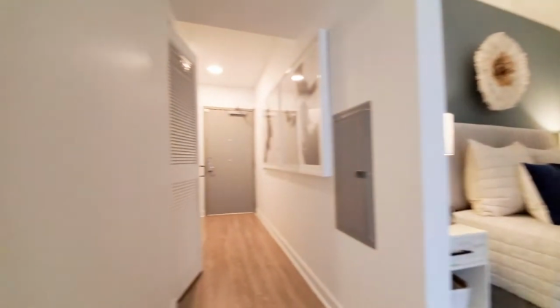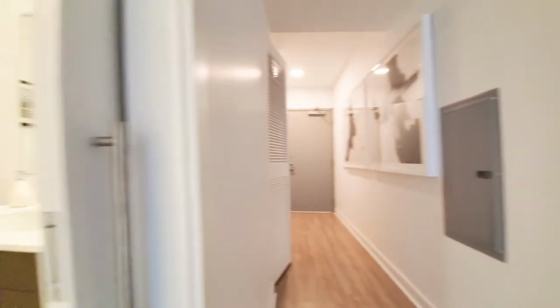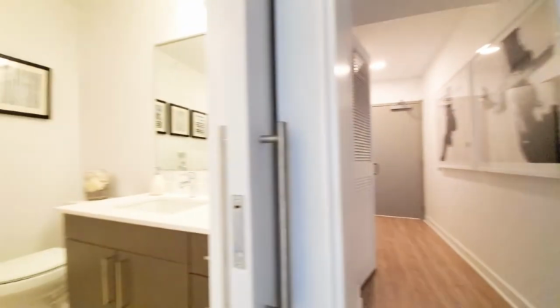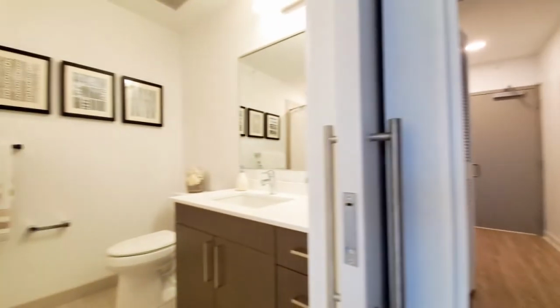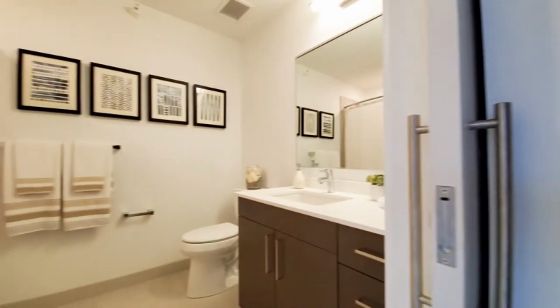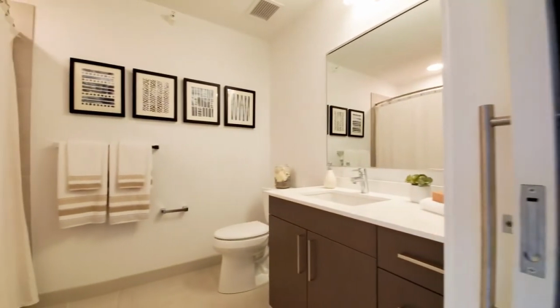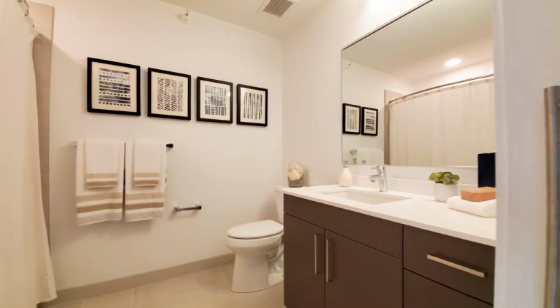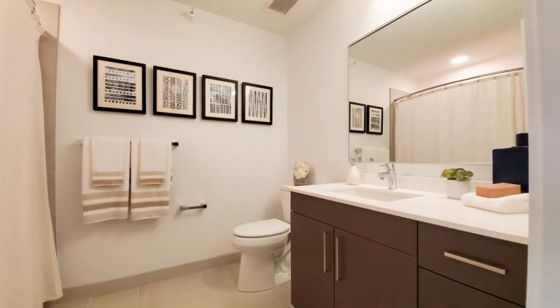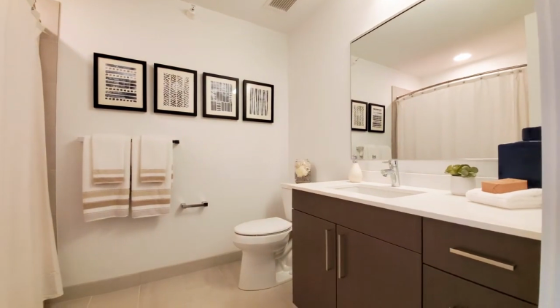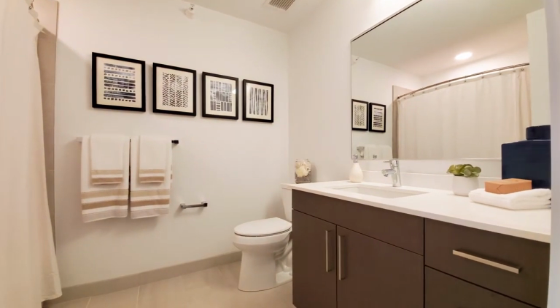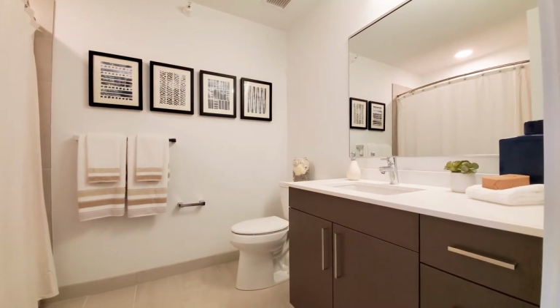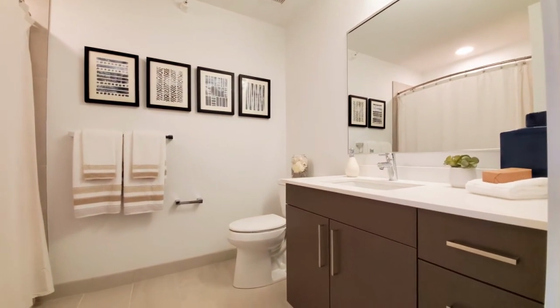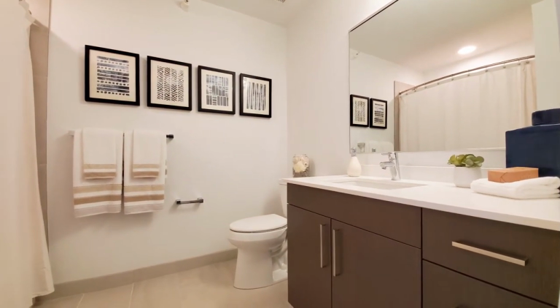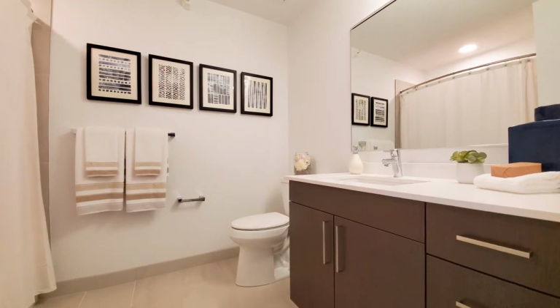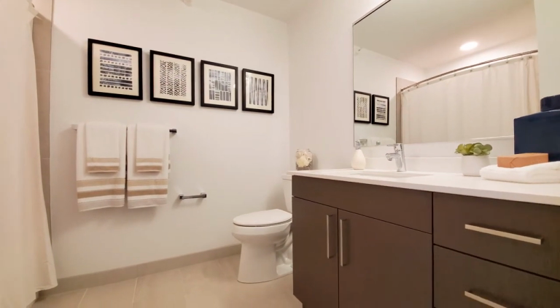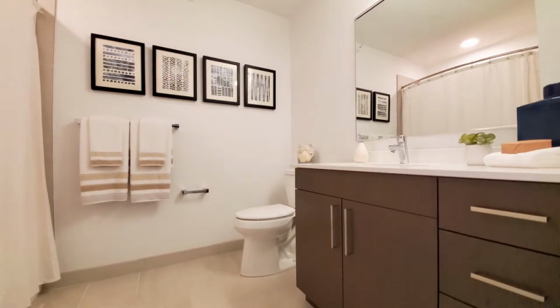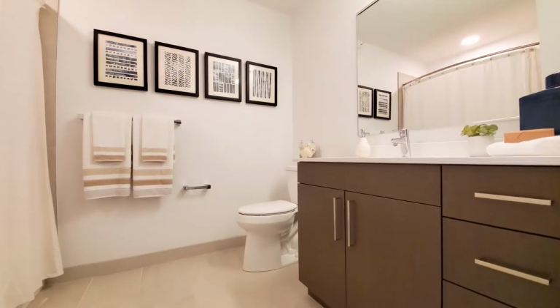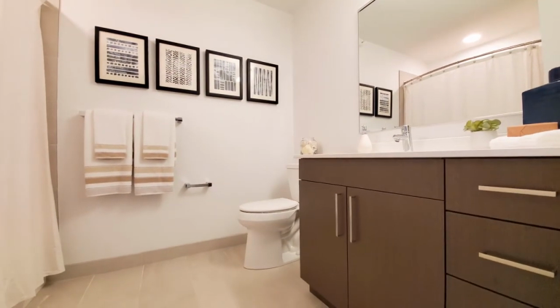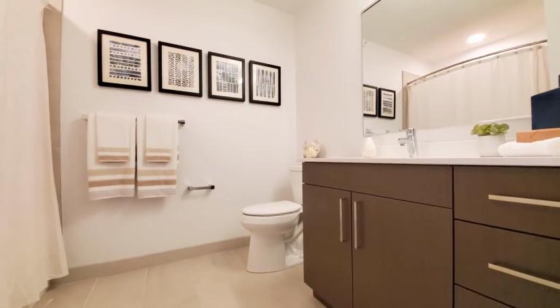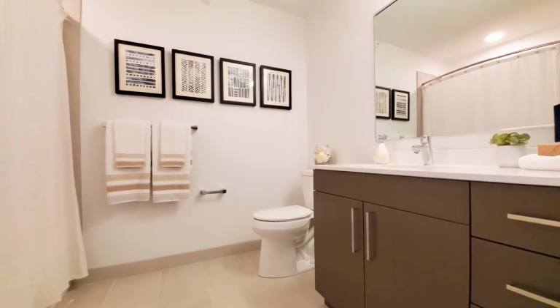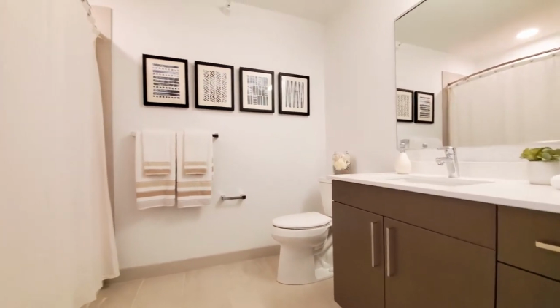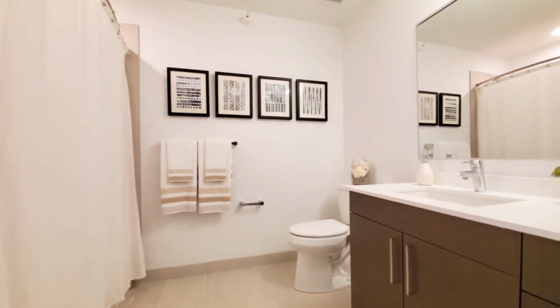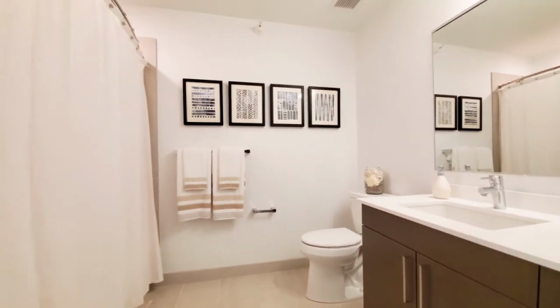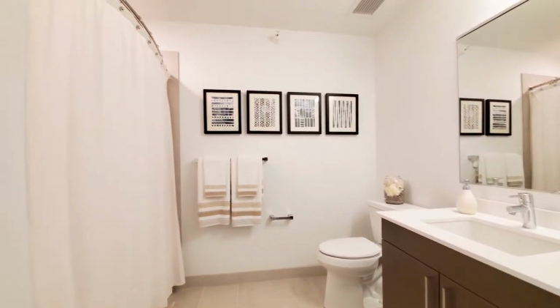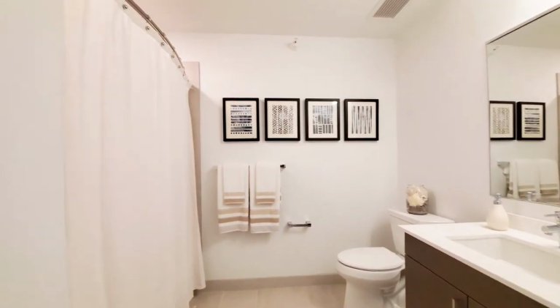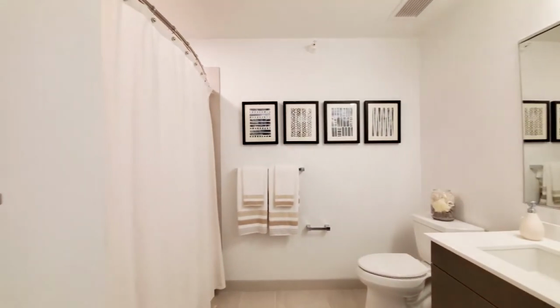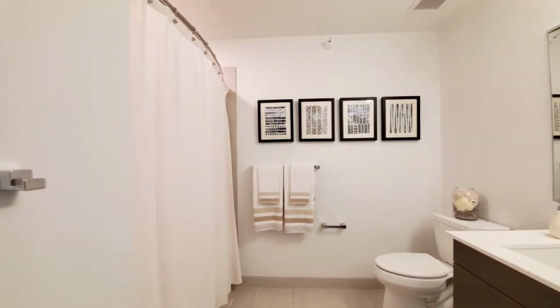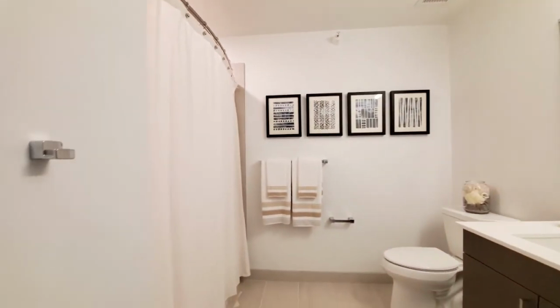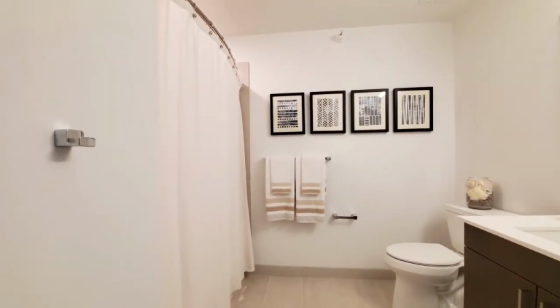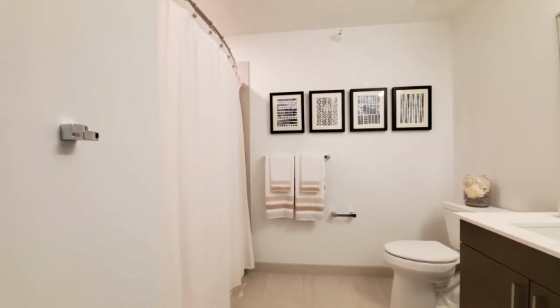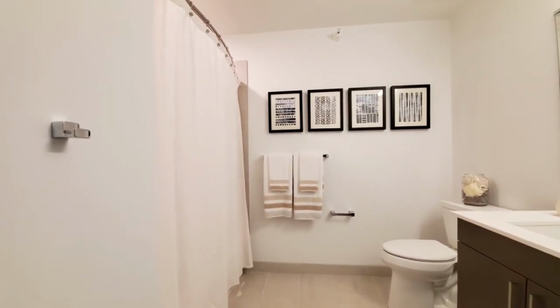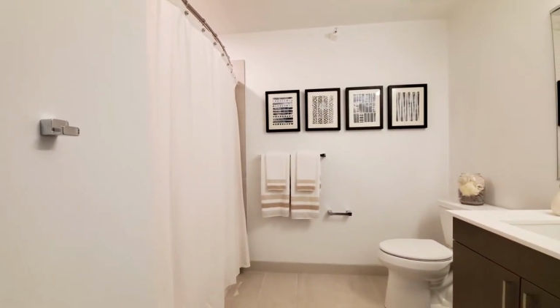The bath has attractive finishes. It's a wide vanity with a bank of drawers, and it's a little bit oversized.